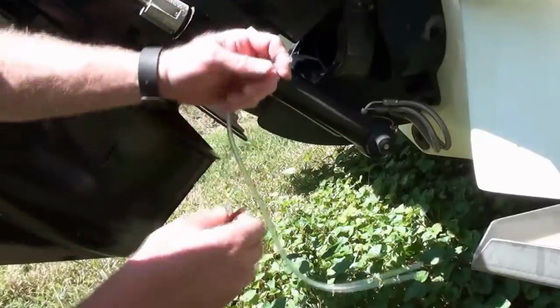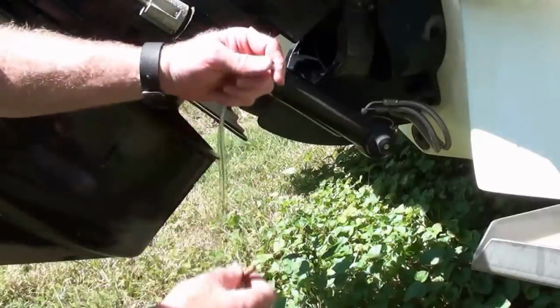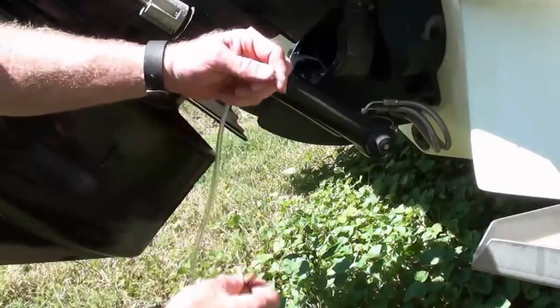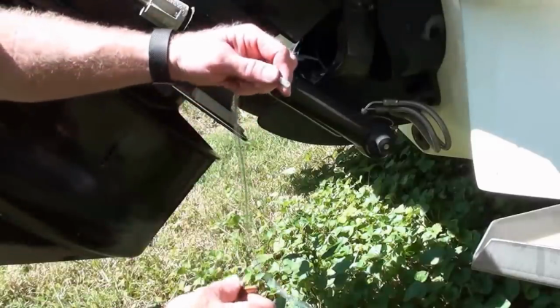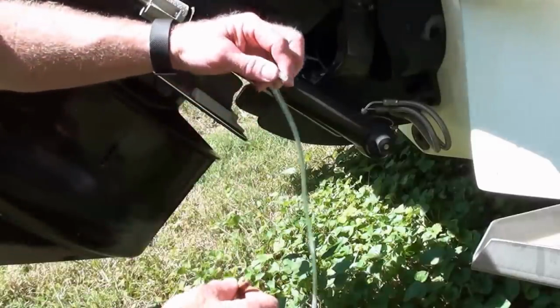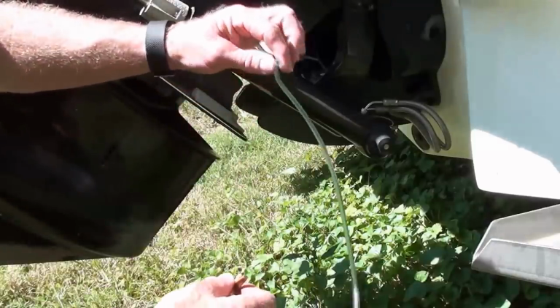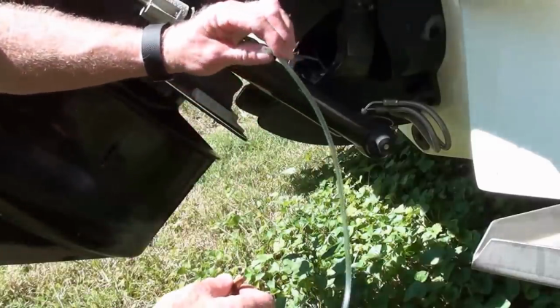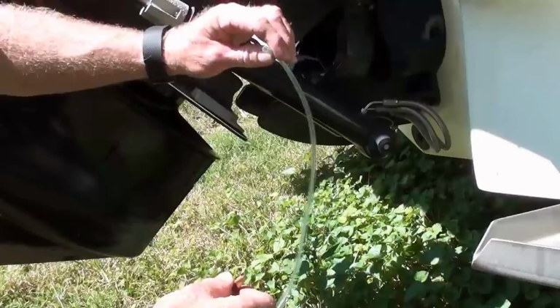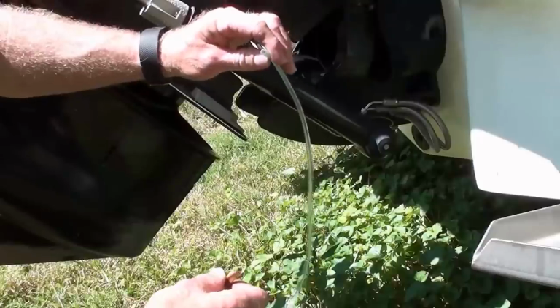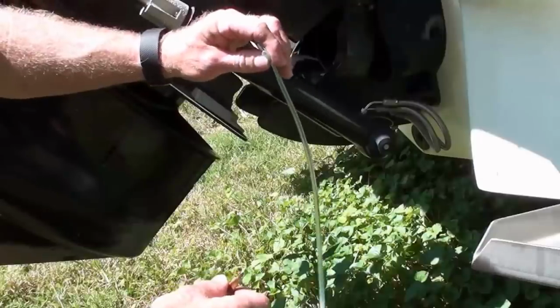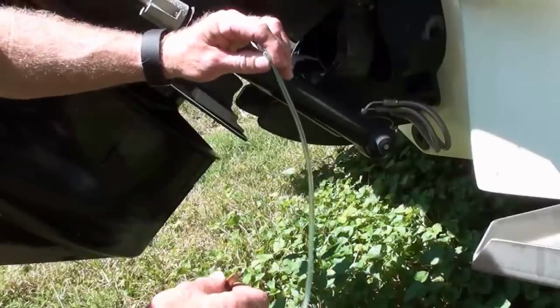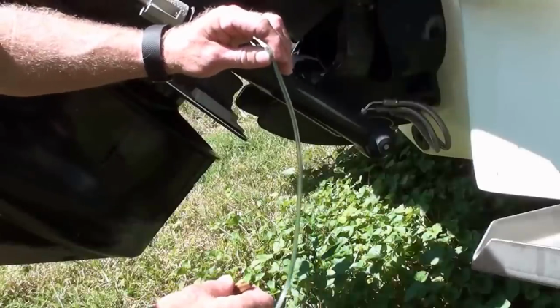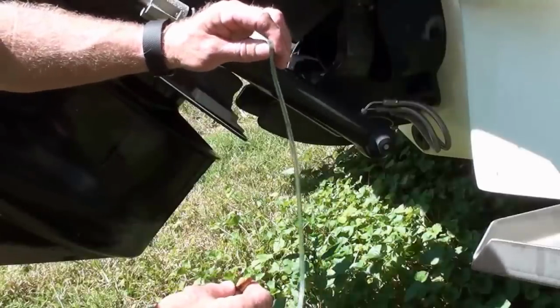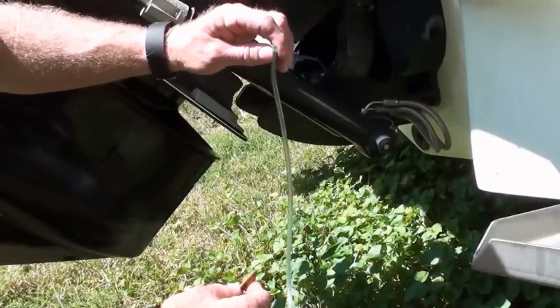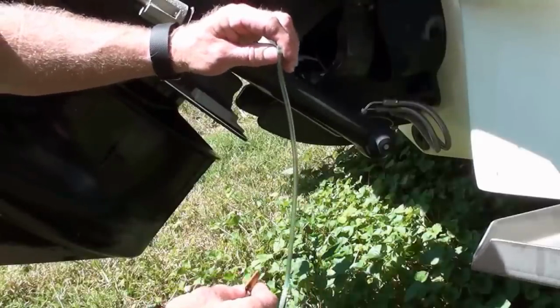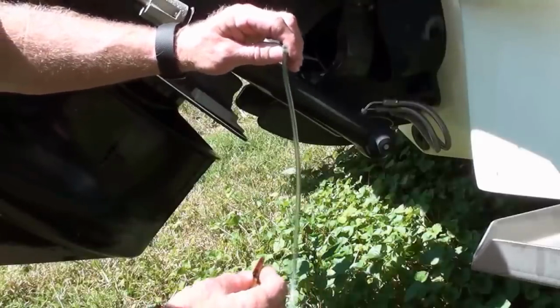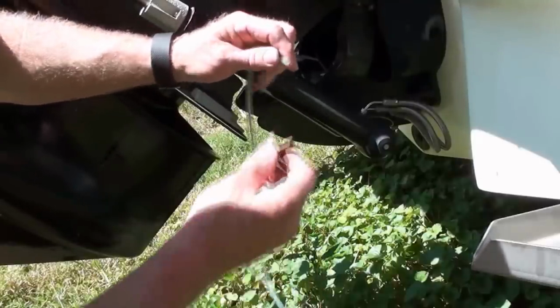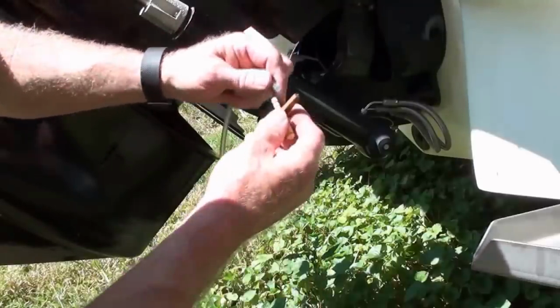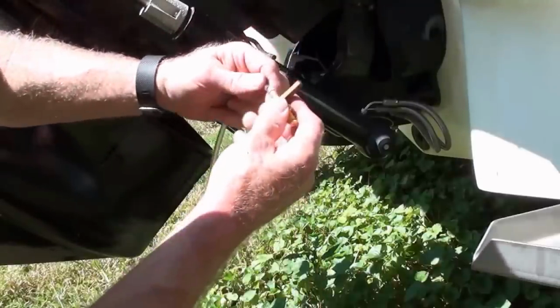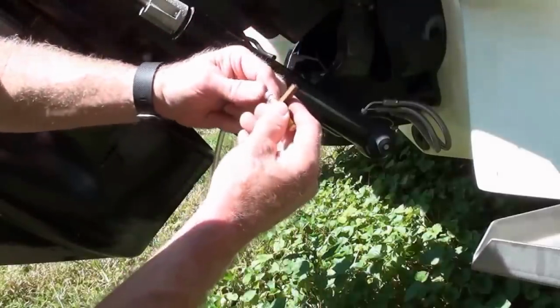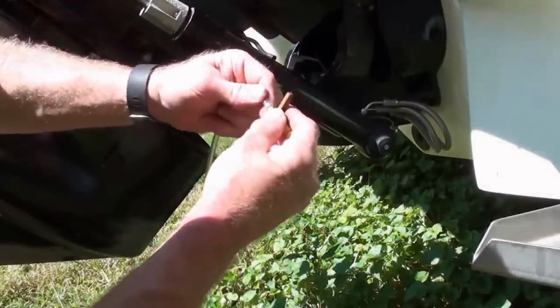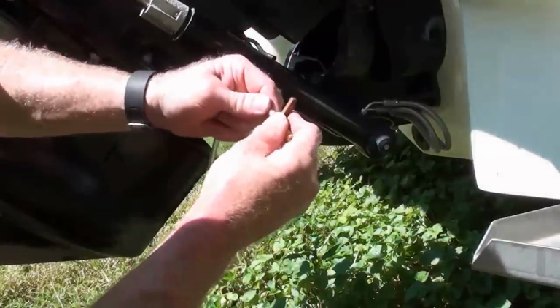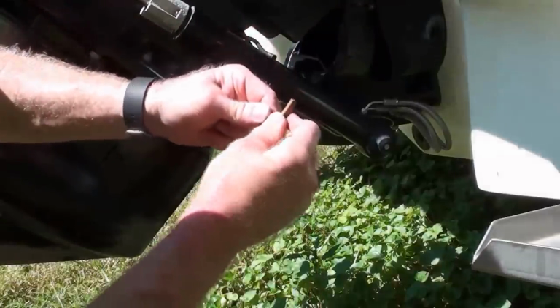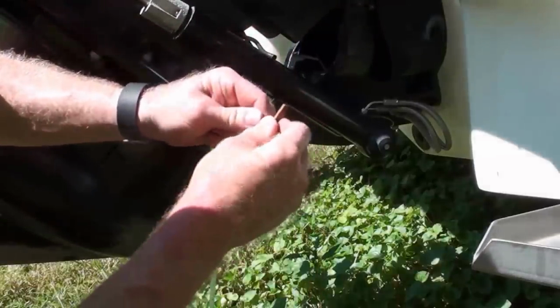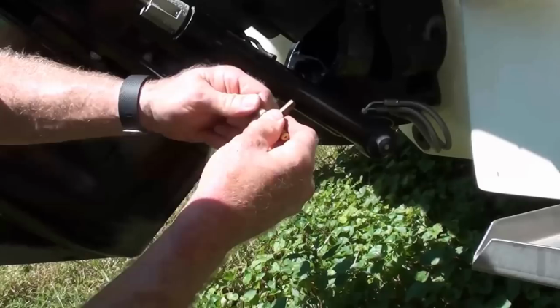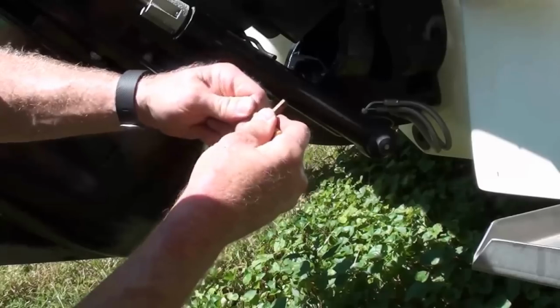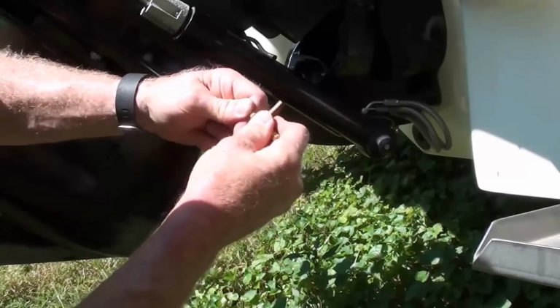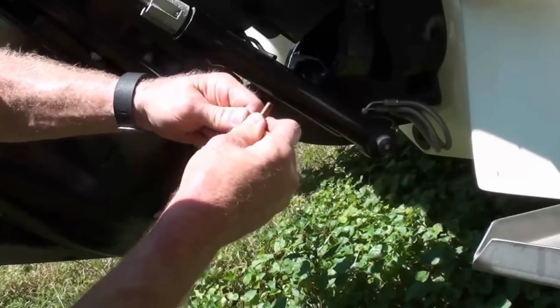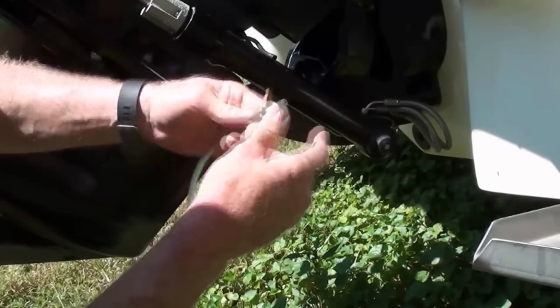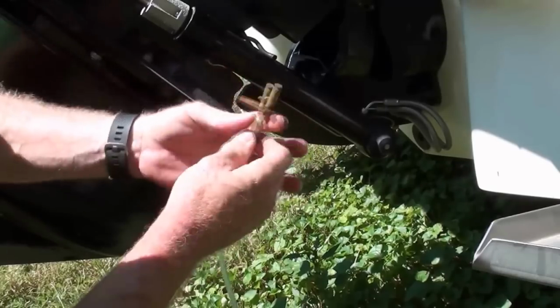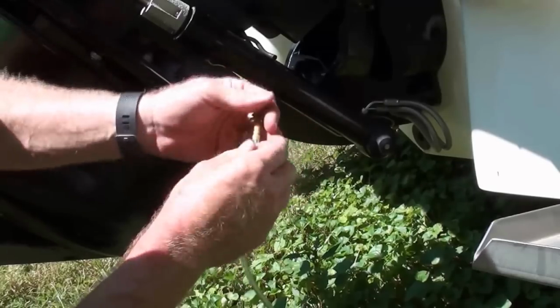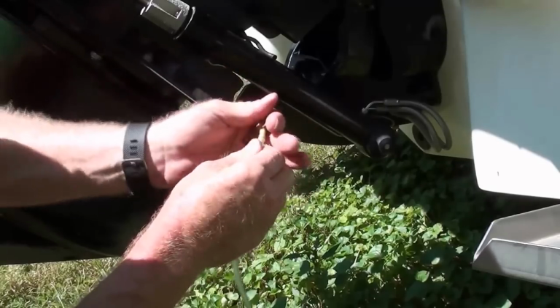I went to the local hardware store and bought some 3/16-inch inner diameter tubing, and I put it on the speedometer connector.